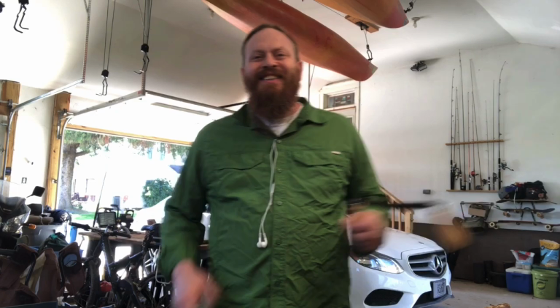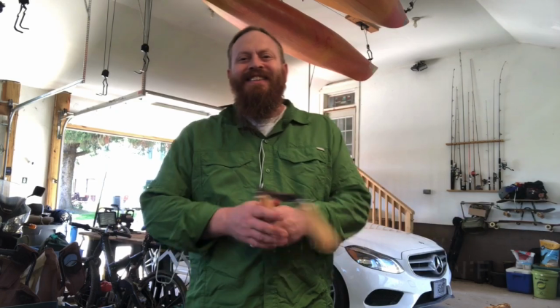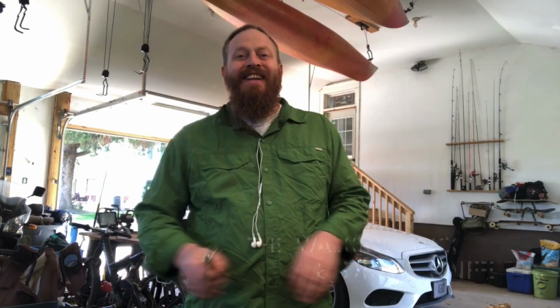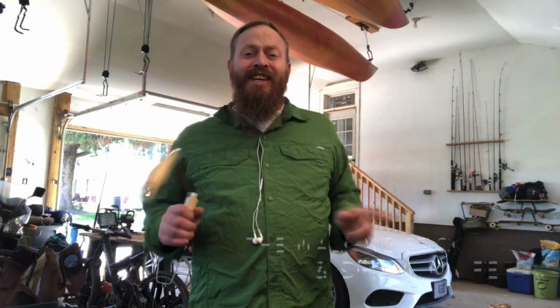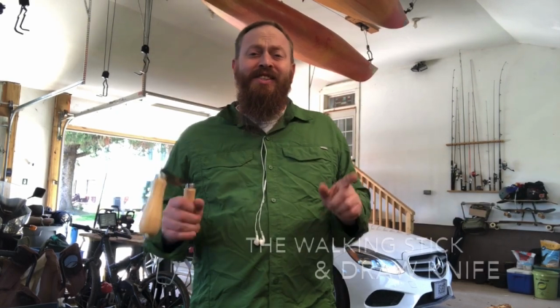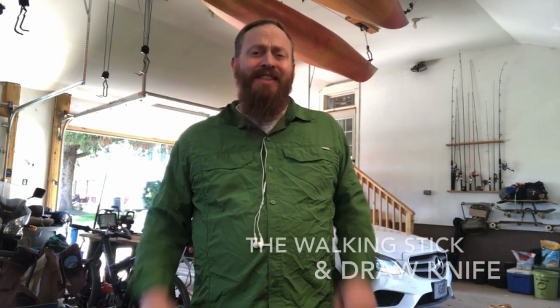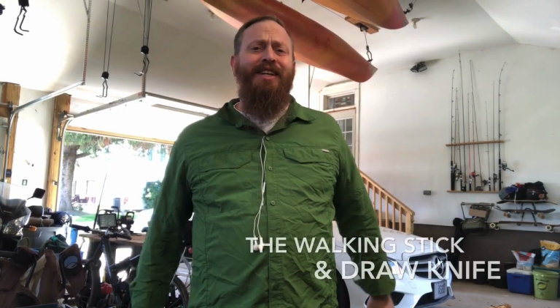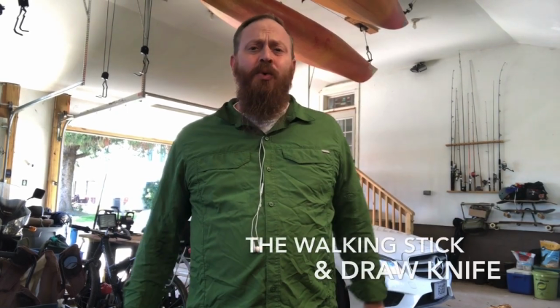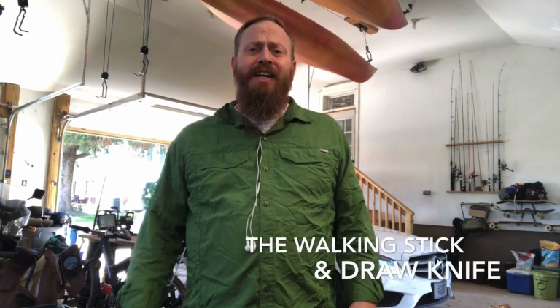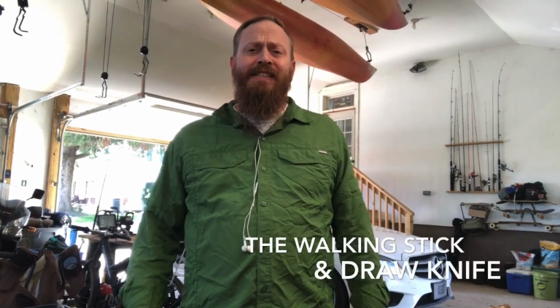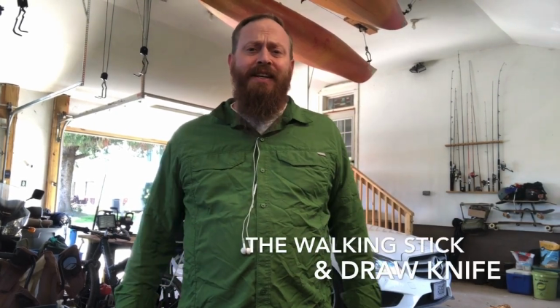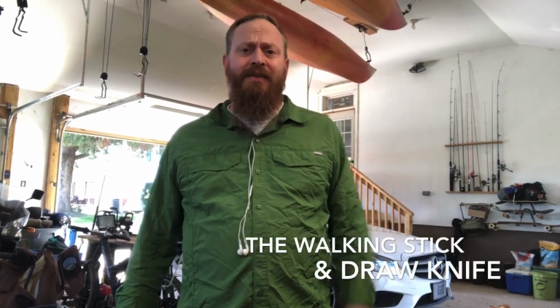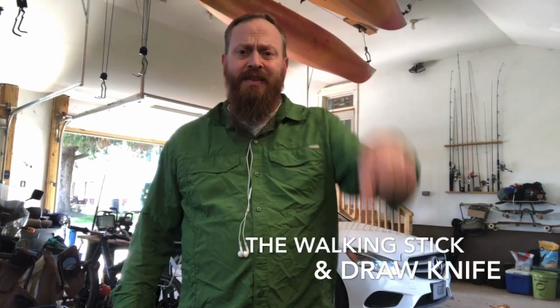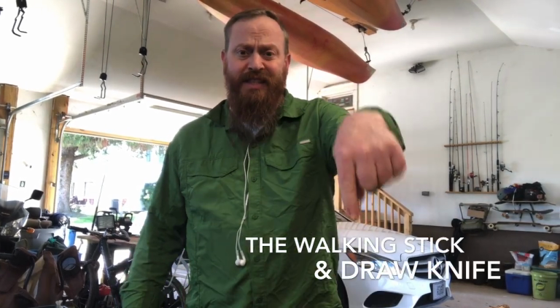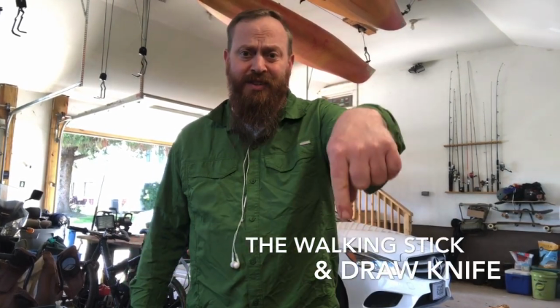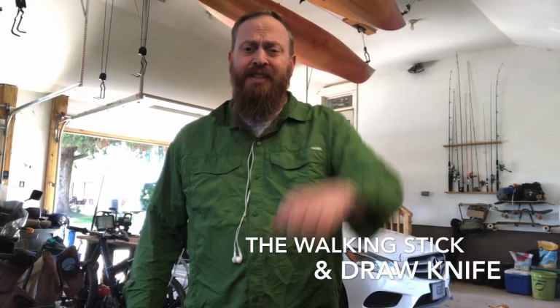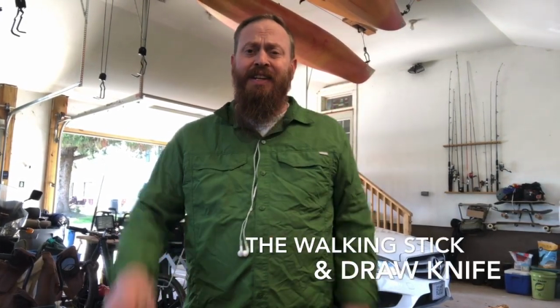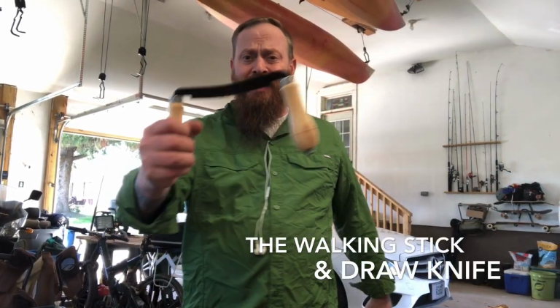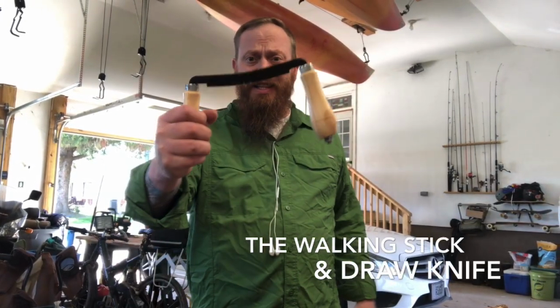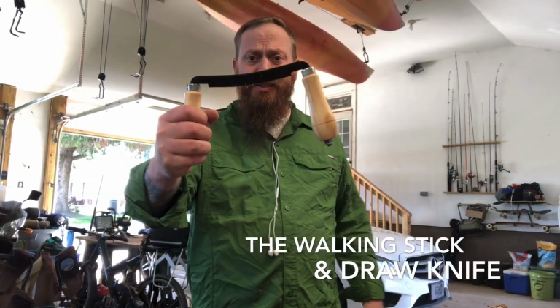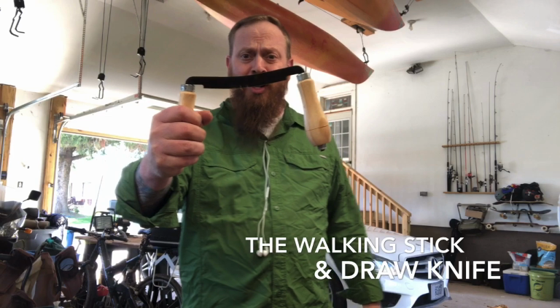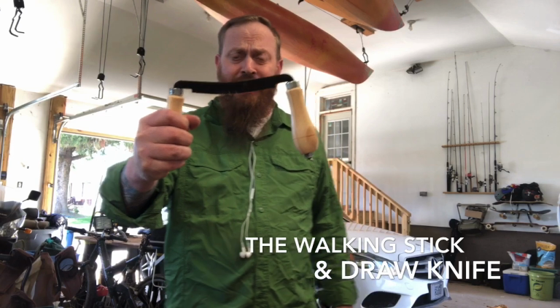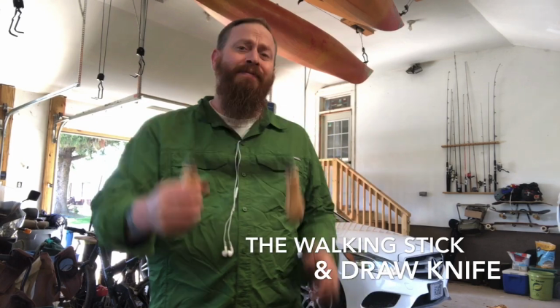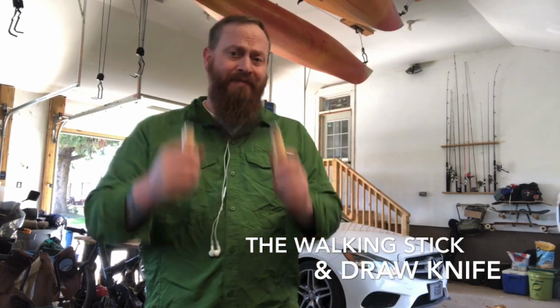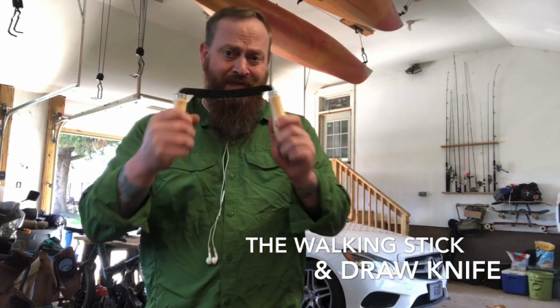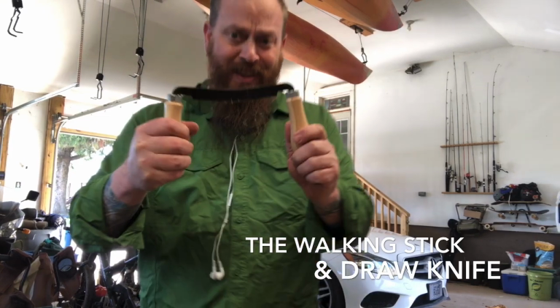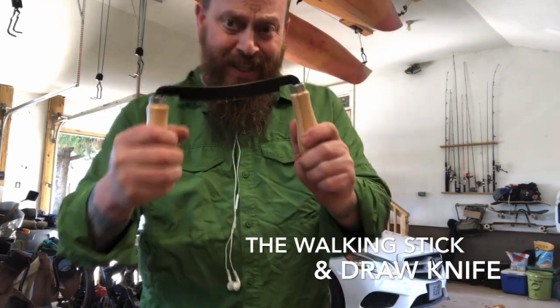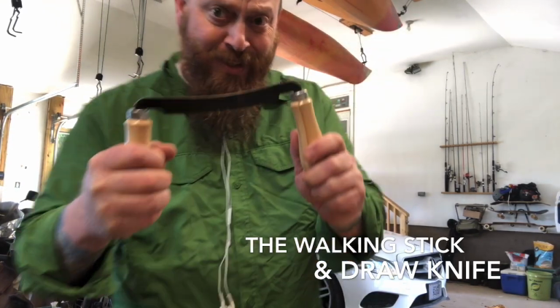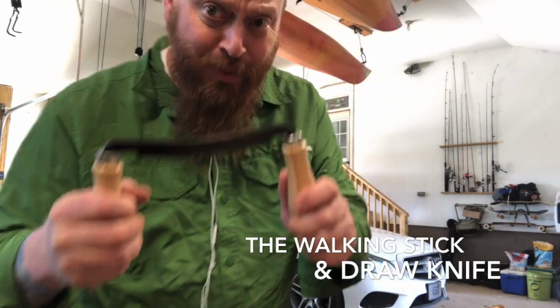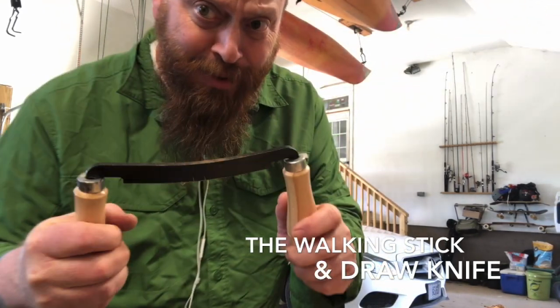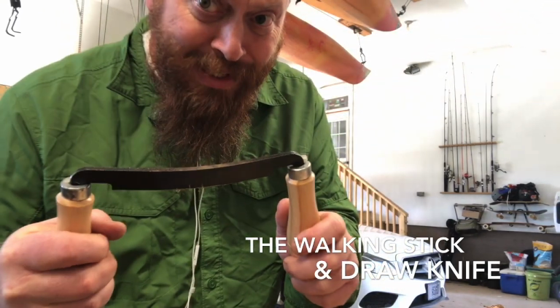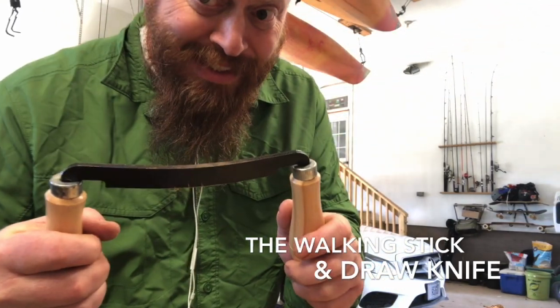This is the walking stick, and this is a draw knife. This will make the walking stick.